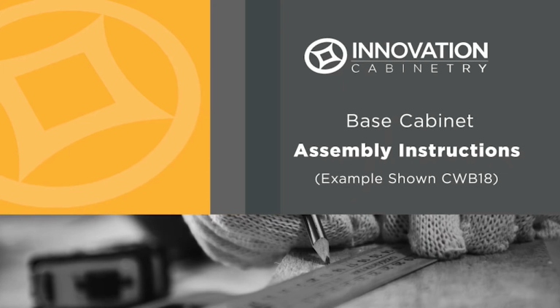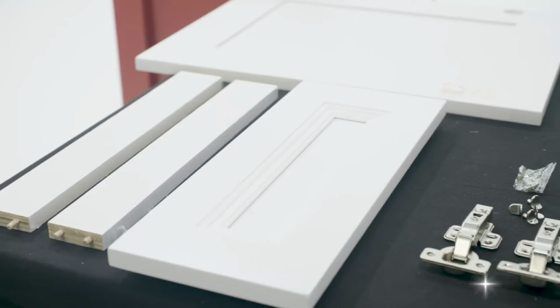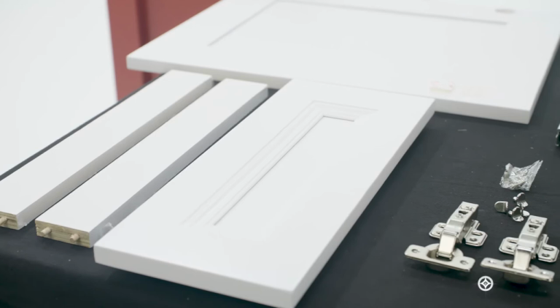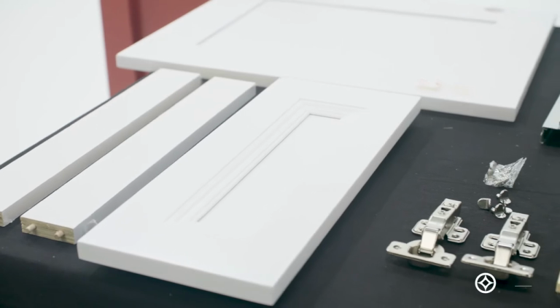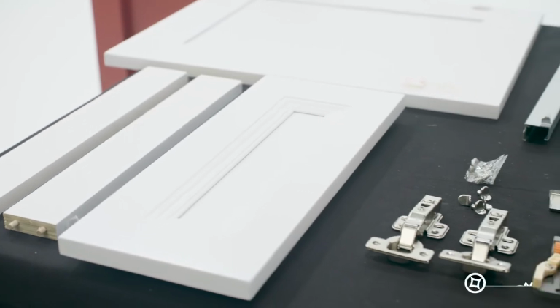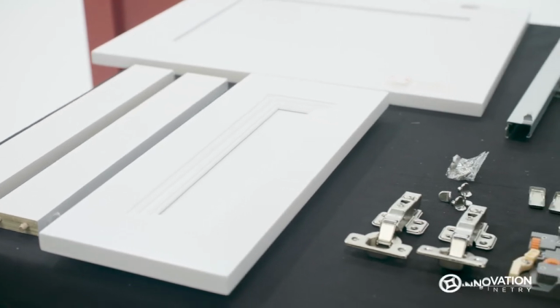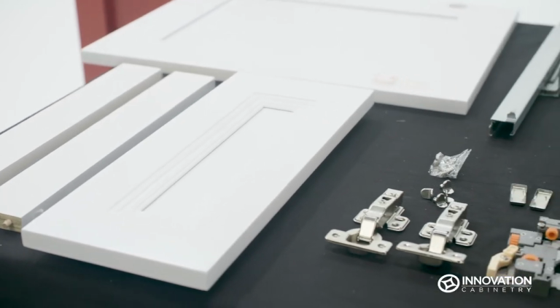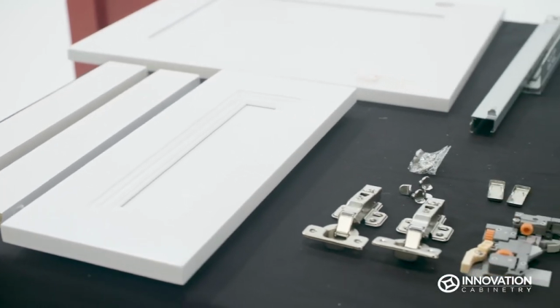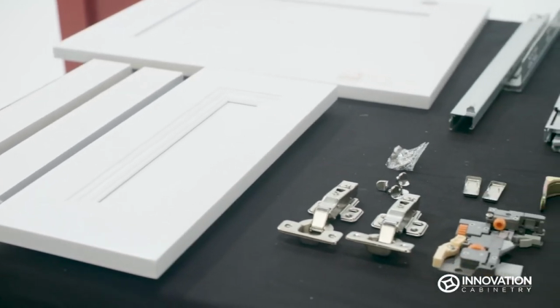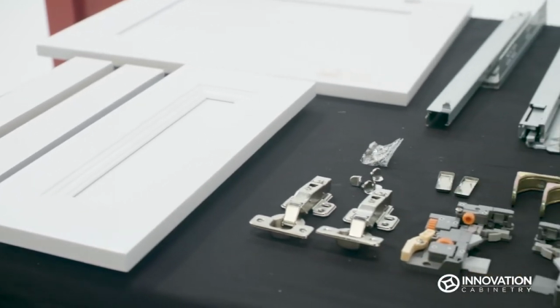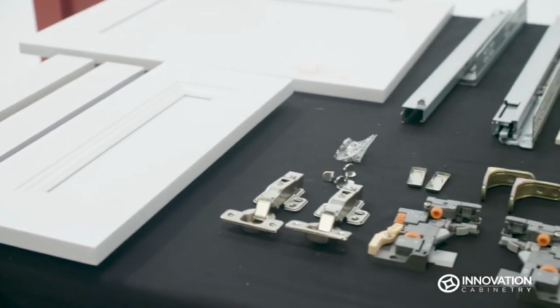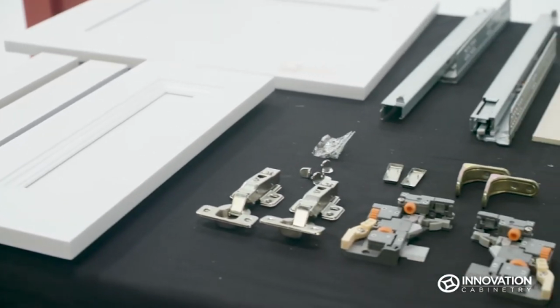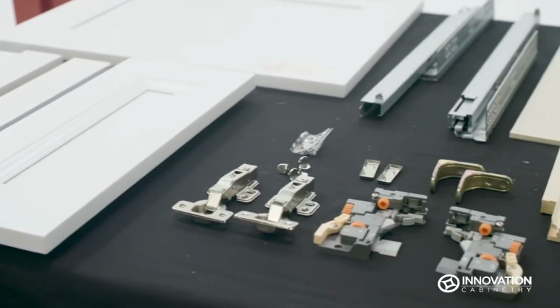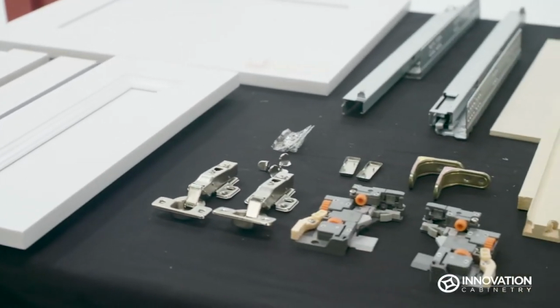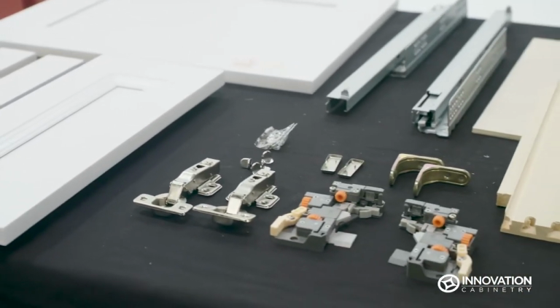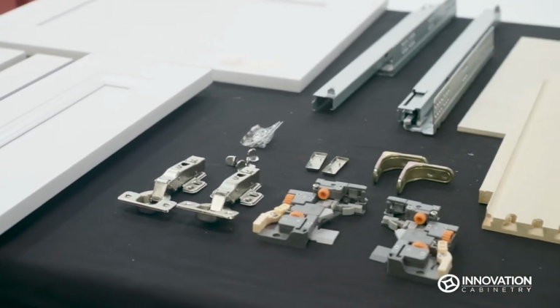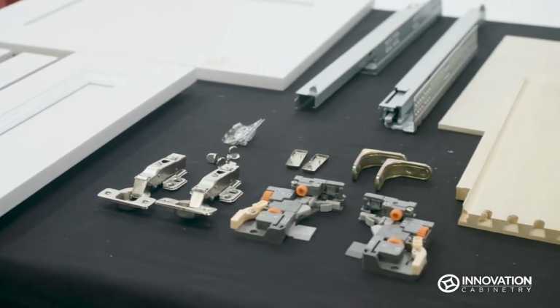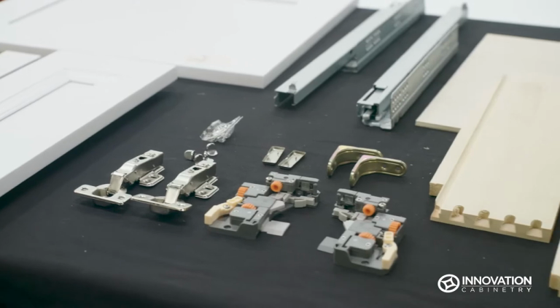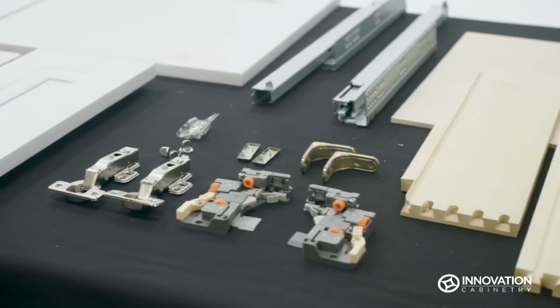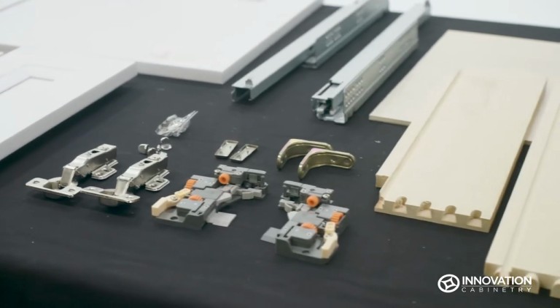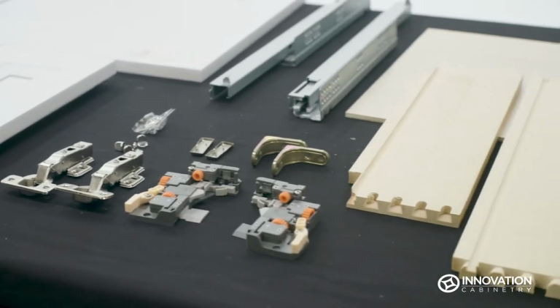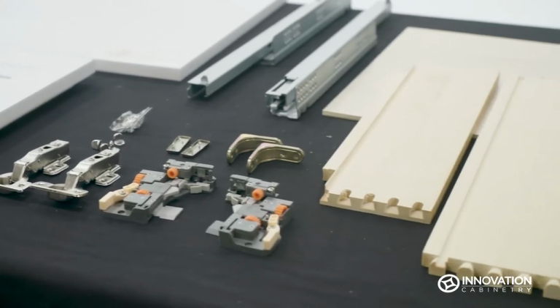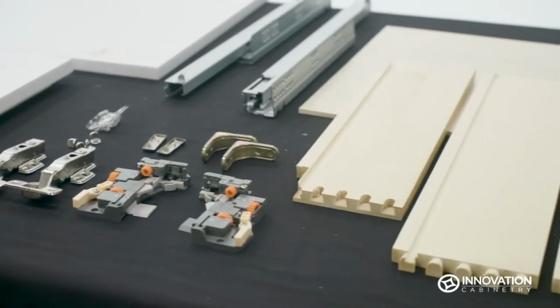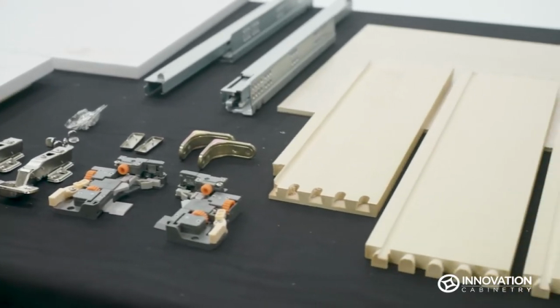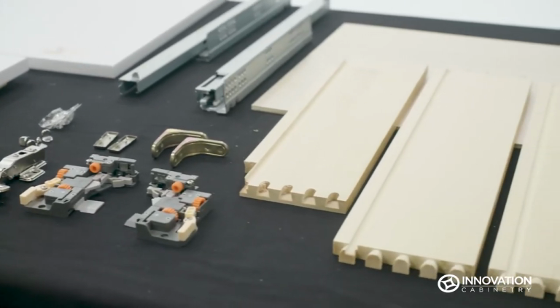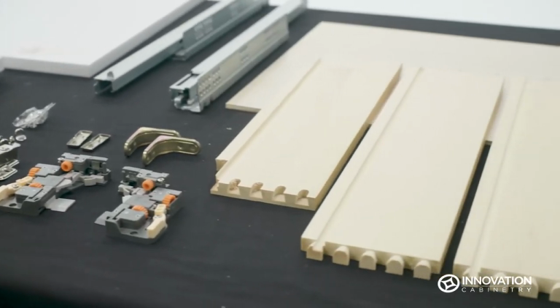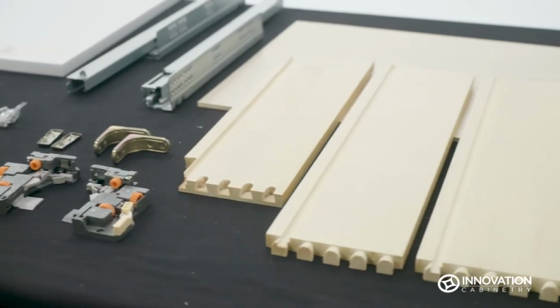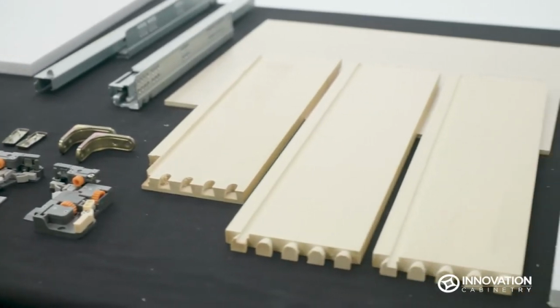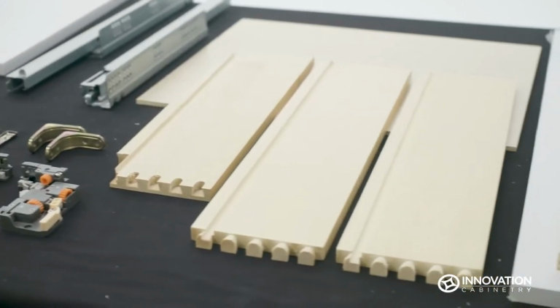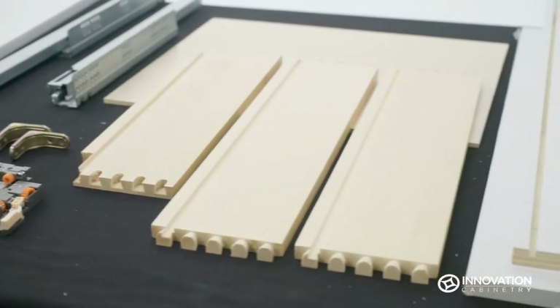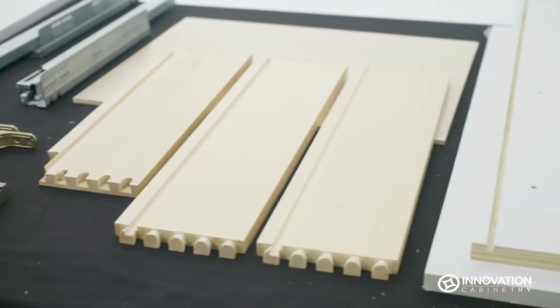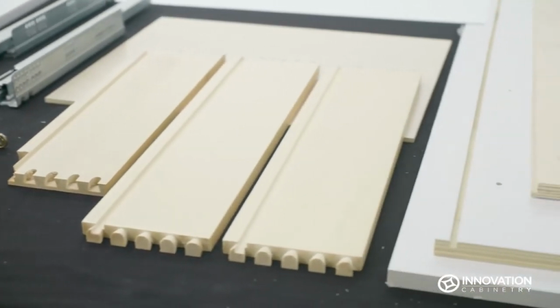This video demonstrates how to assemble Innovation Cabinetry's base cabinet with door and single drawer. Before you begin, ensure you have all the pieces shown here.